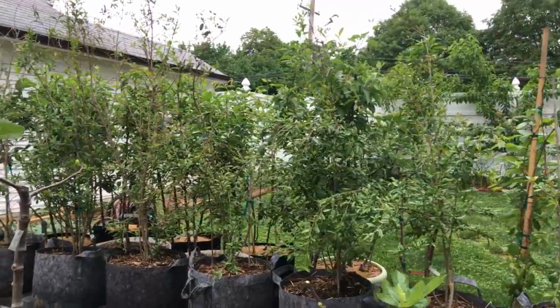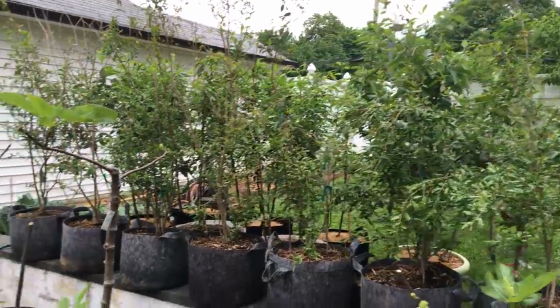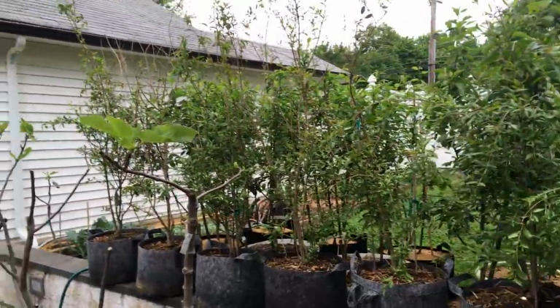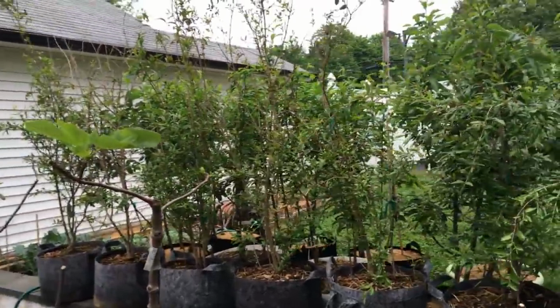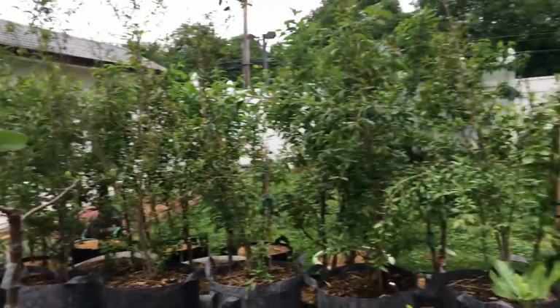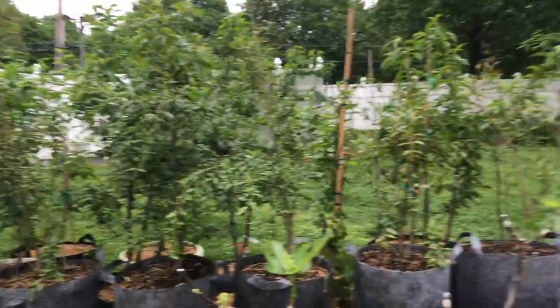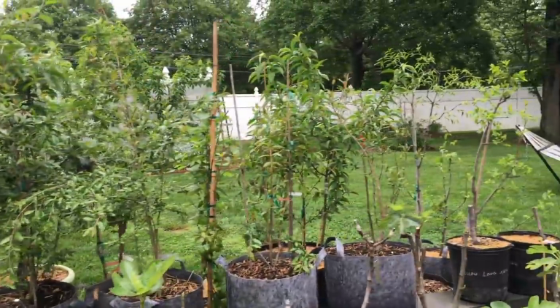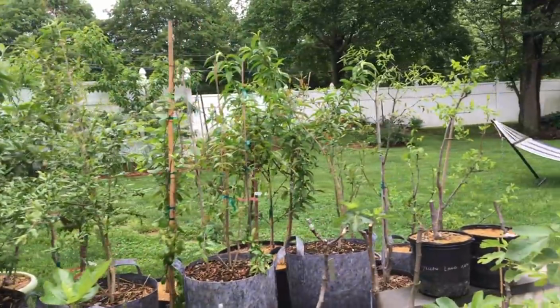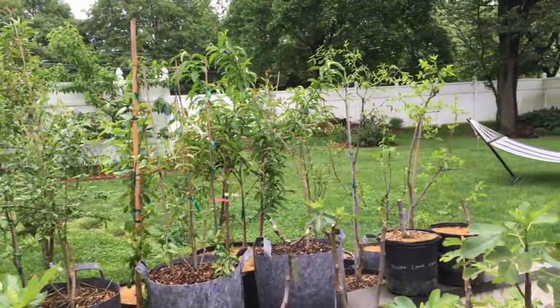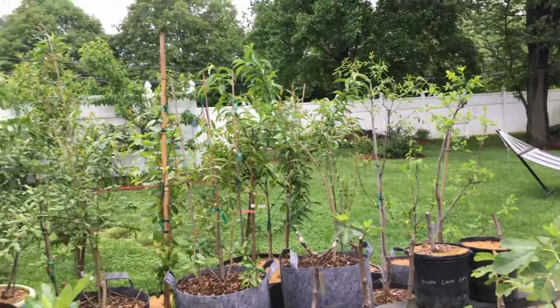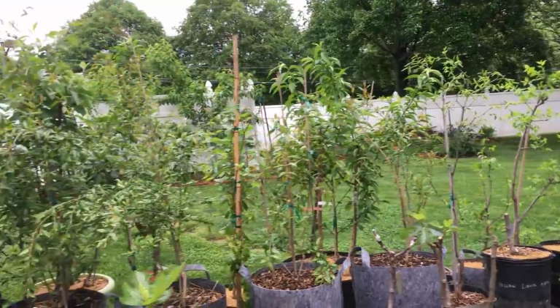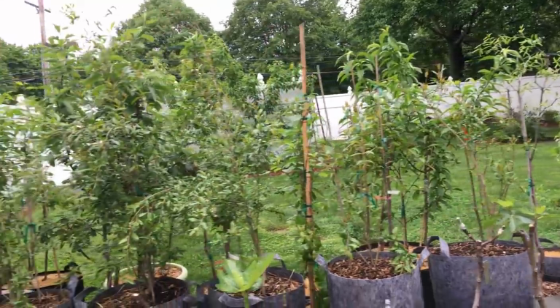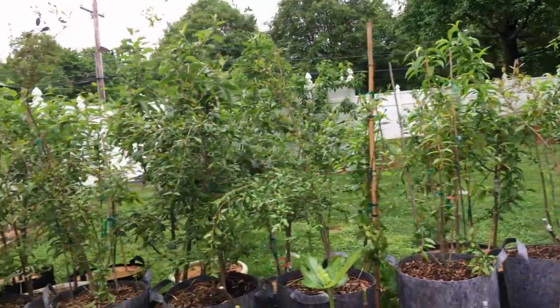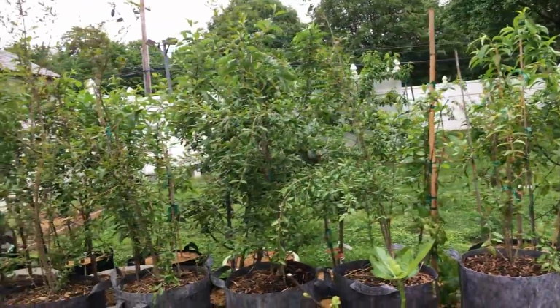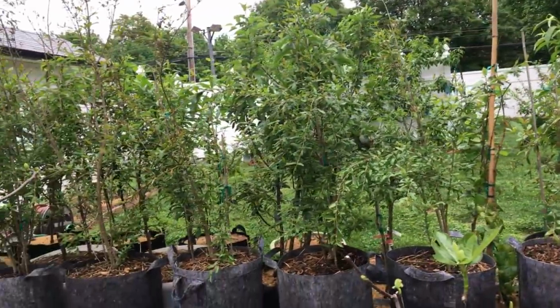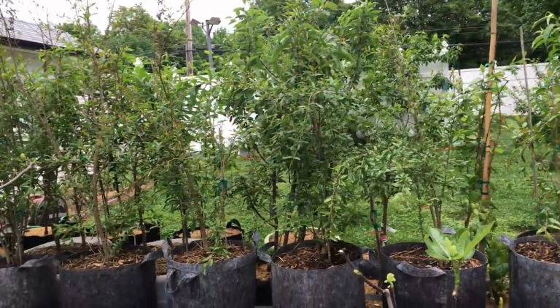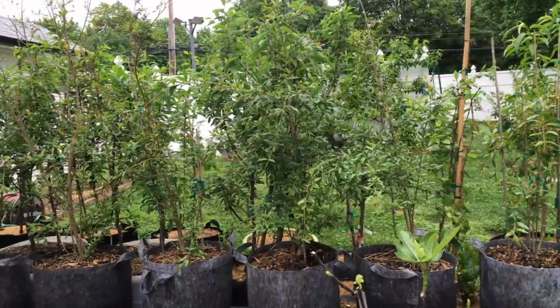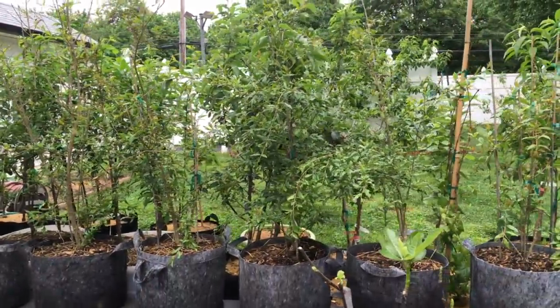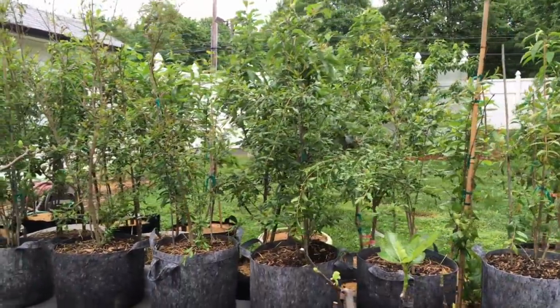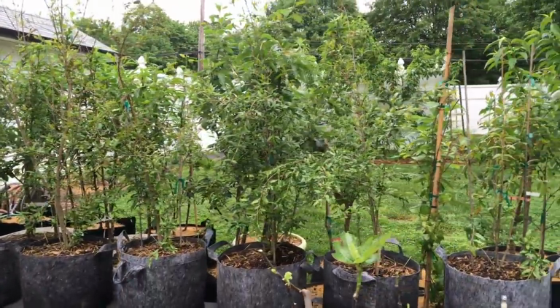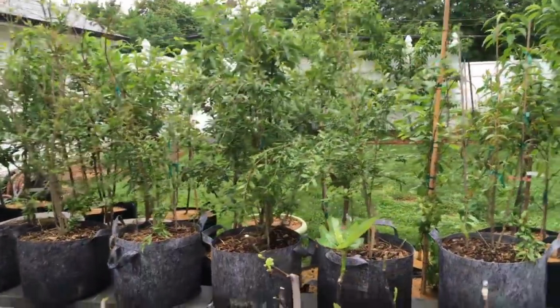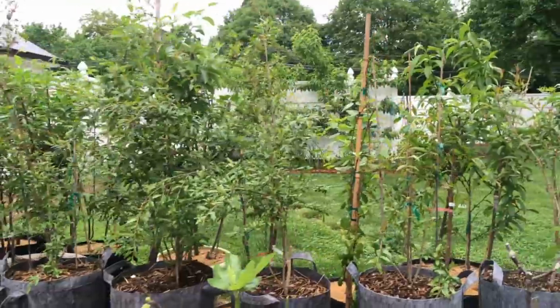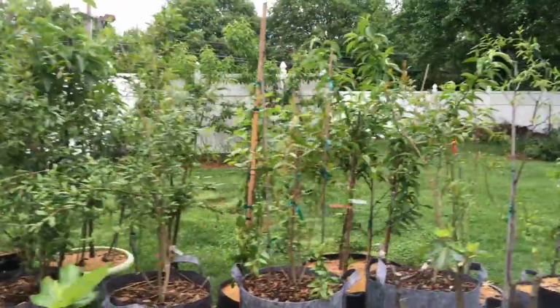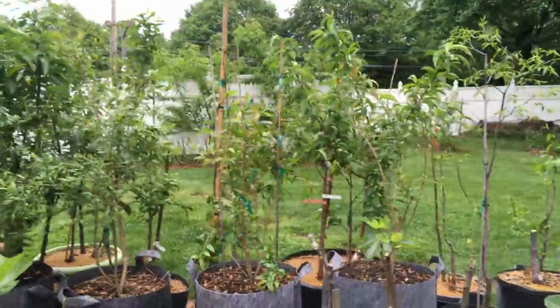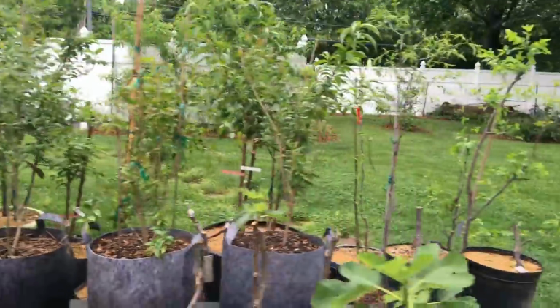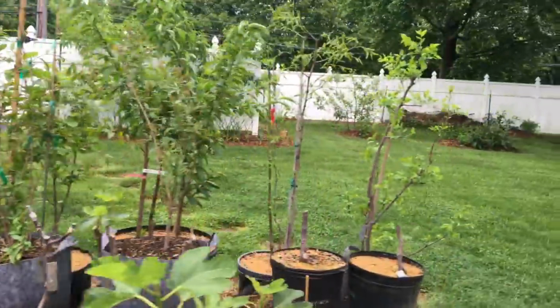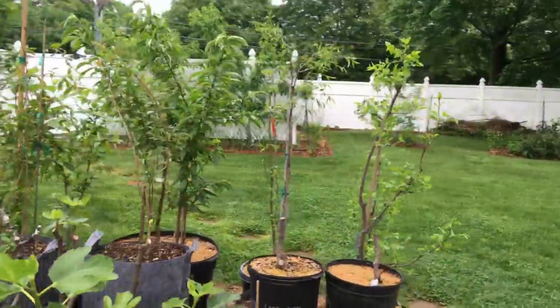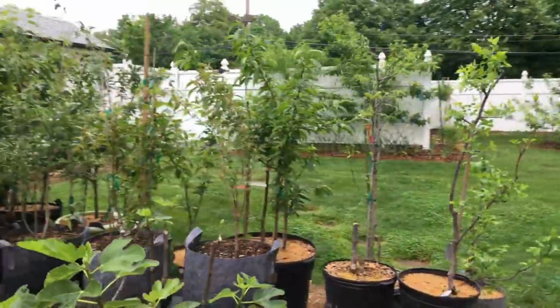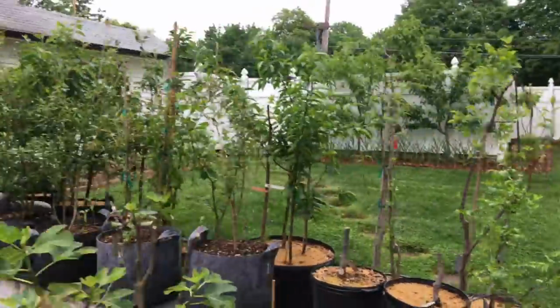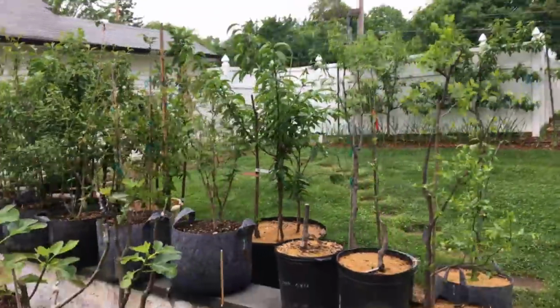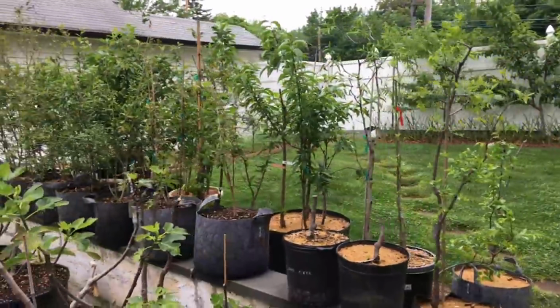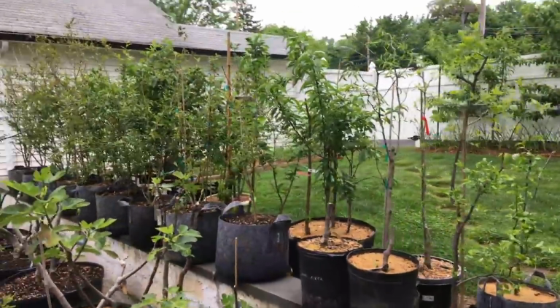All right guys, this is Ross. This is part two of the garden tour — I guess this was meant to be a walkthrough but we're kind of turning this into a tour at this point. We're getting a little bit of a tour here in the spring, kind of seeing what's going on.